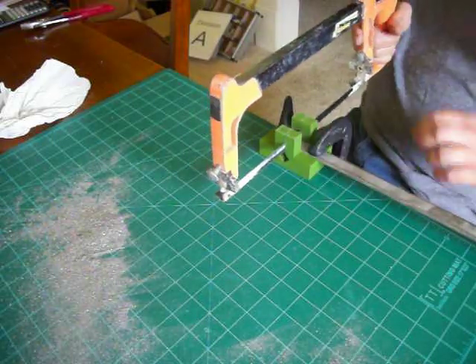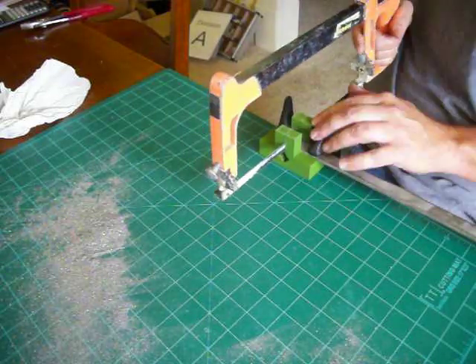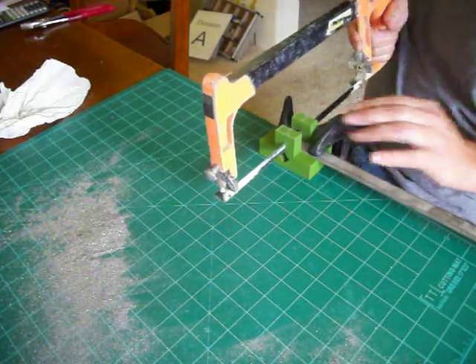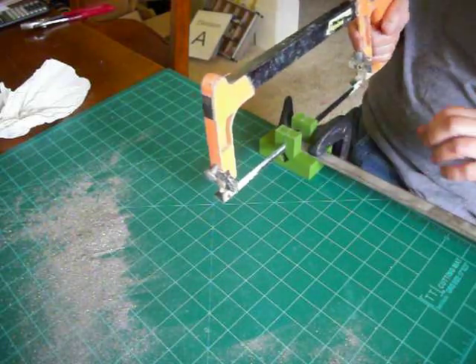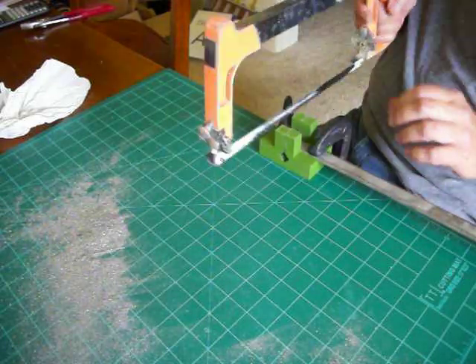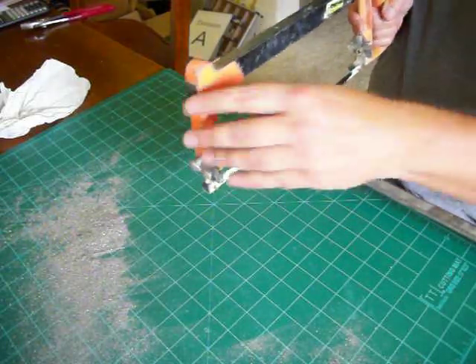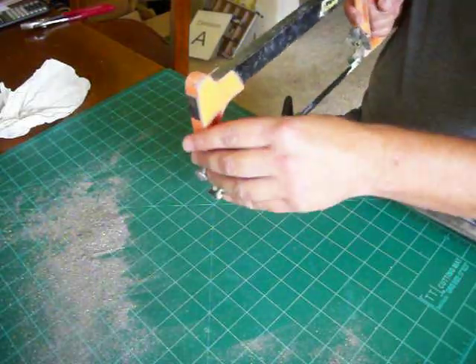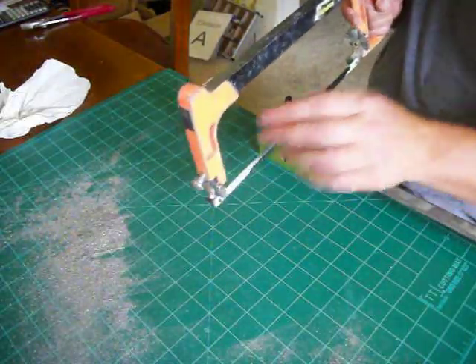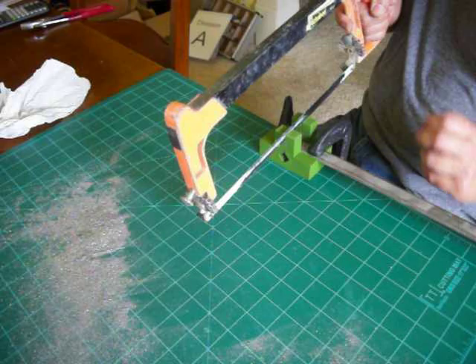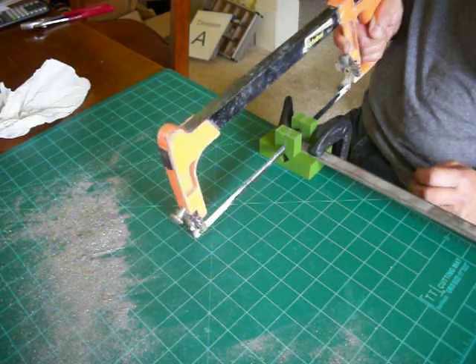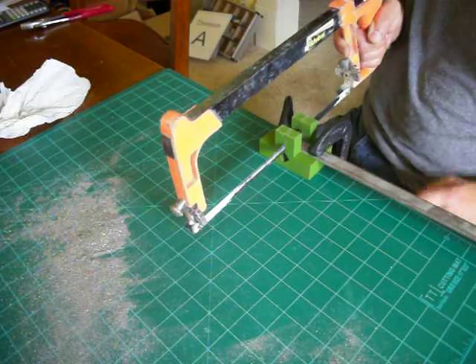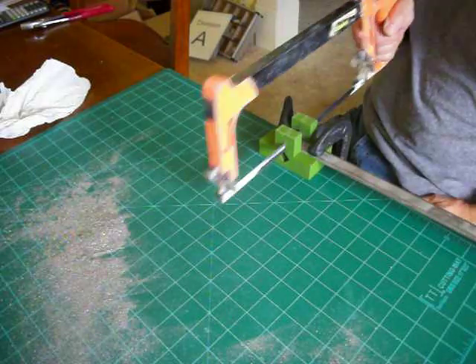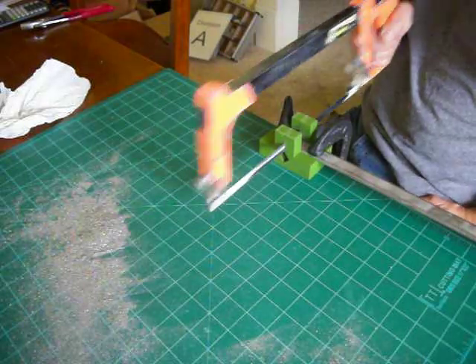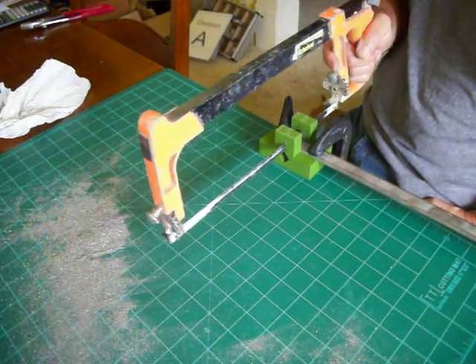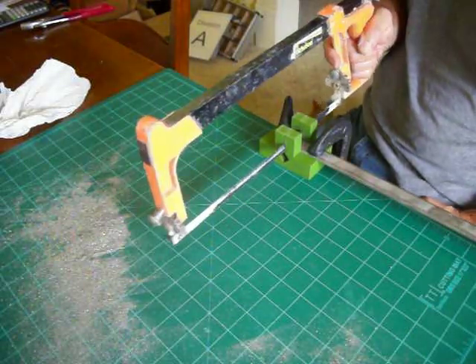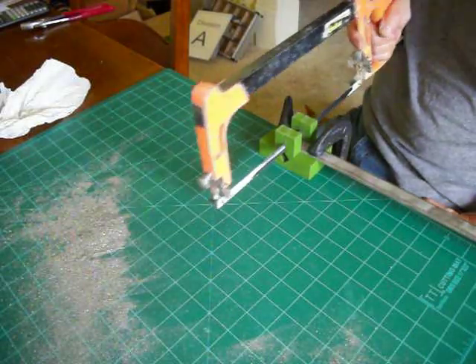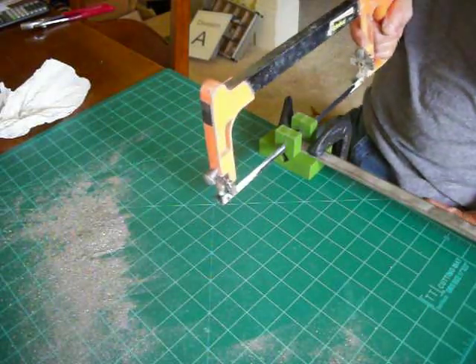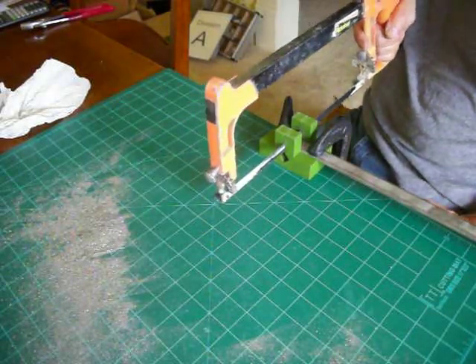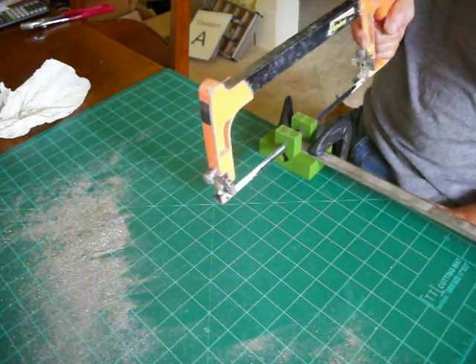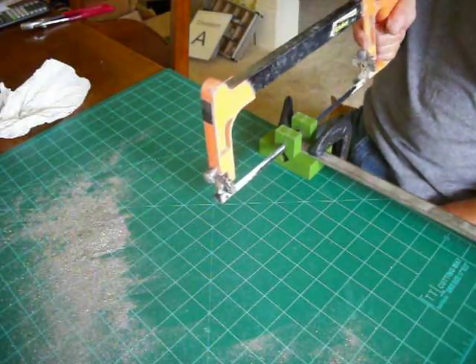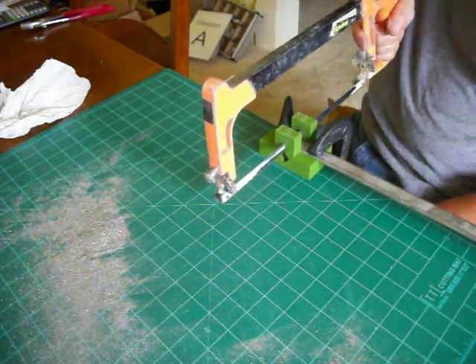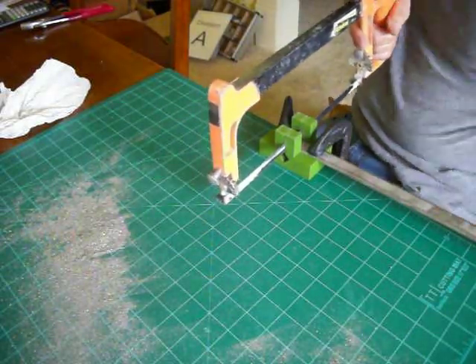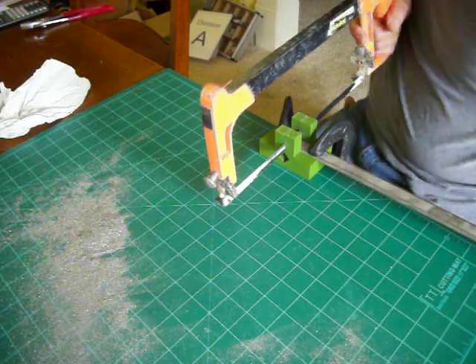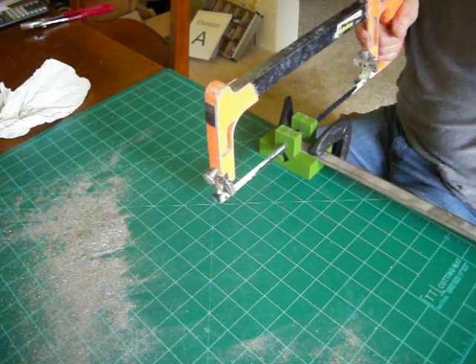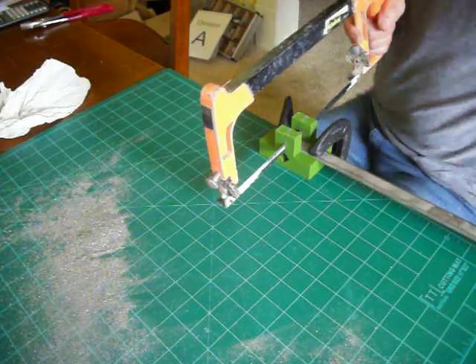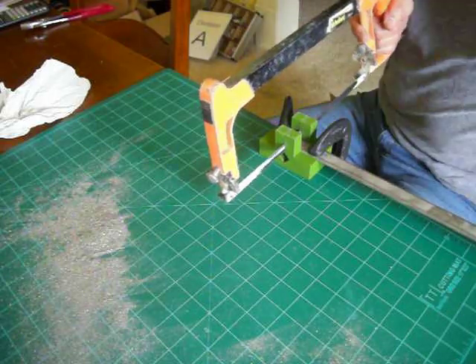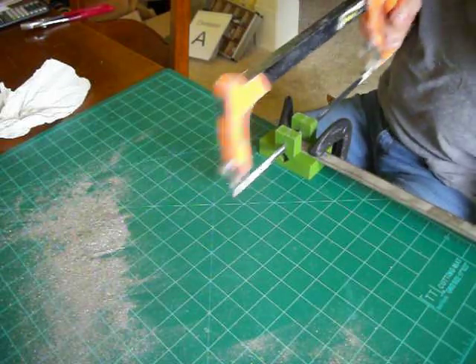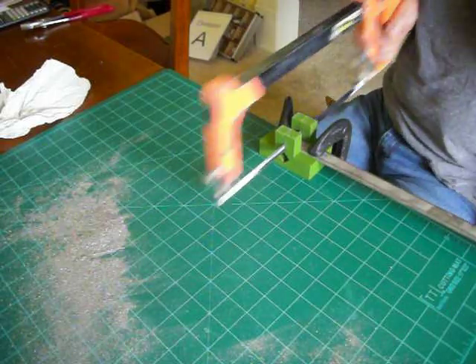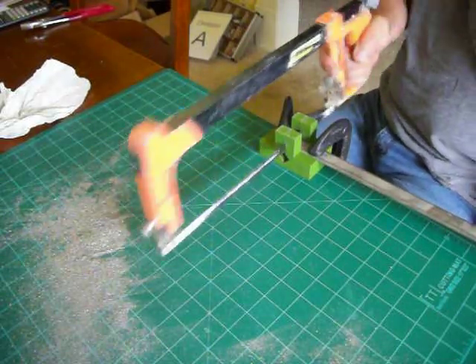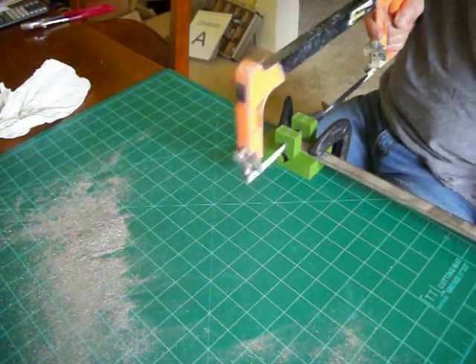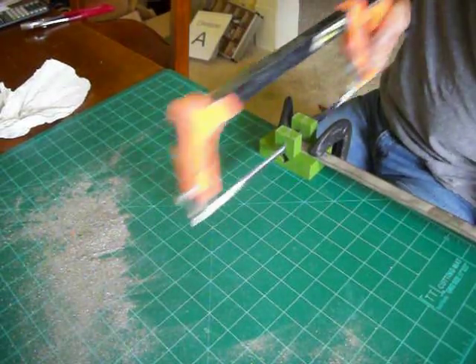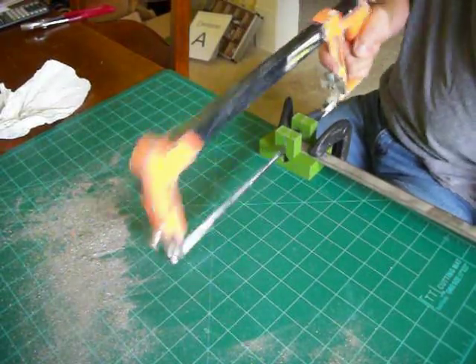But once this is all set up, you can see how the saw blade goes right in here. Now I just have to cut. This is going to take about three minutes or so, so it's going to be kind of boring.